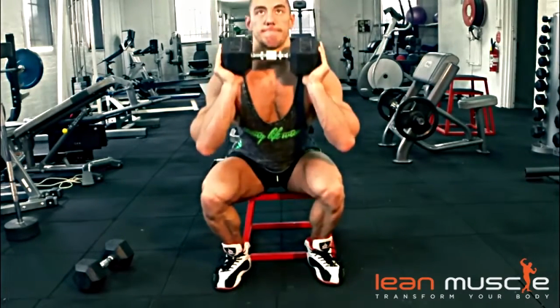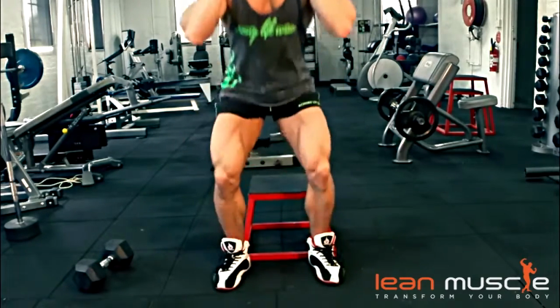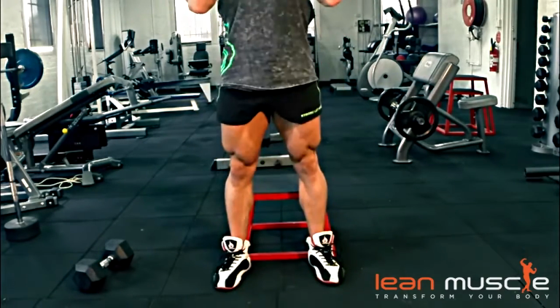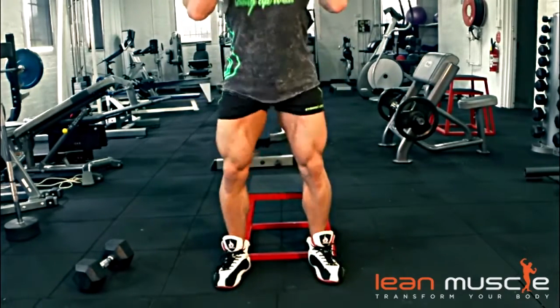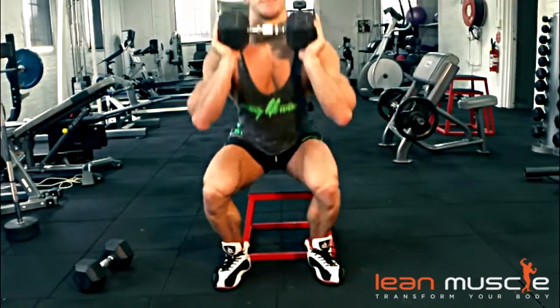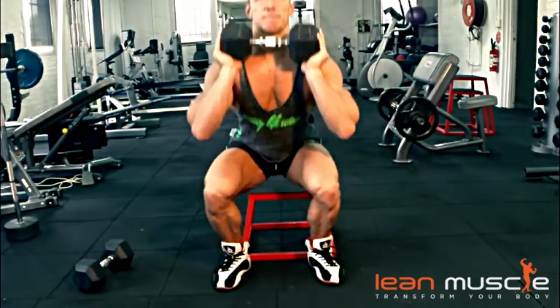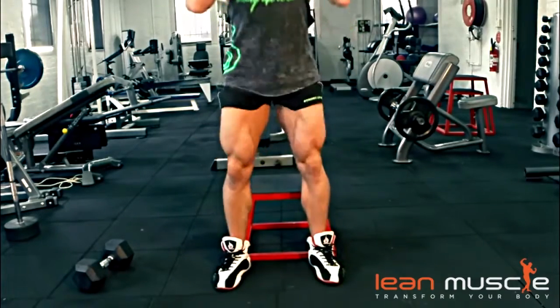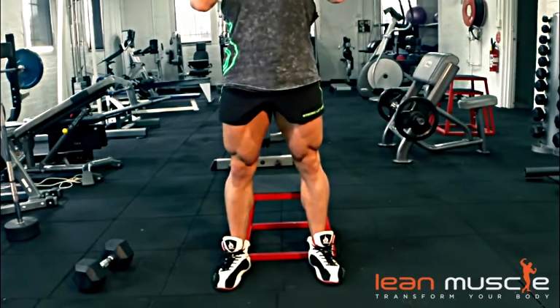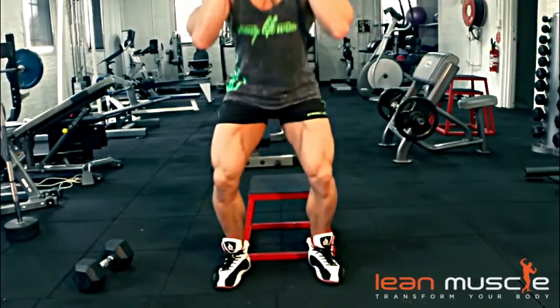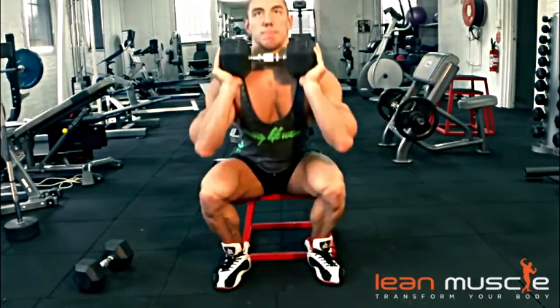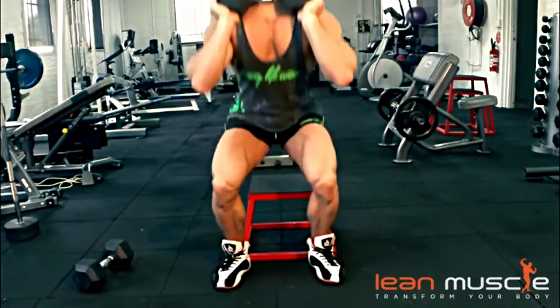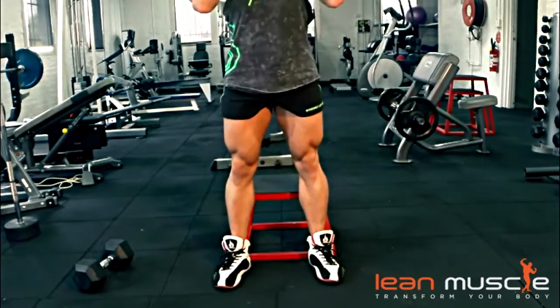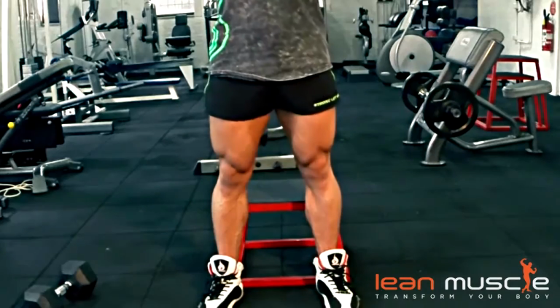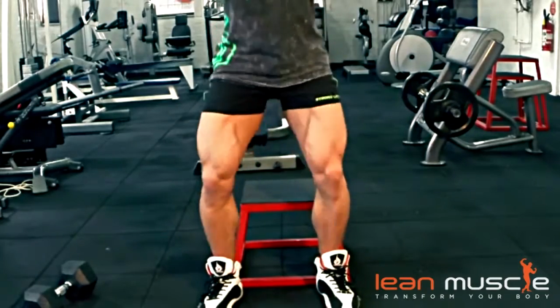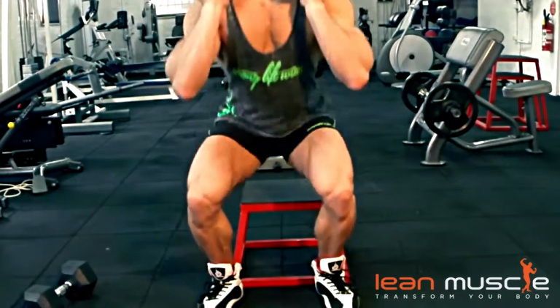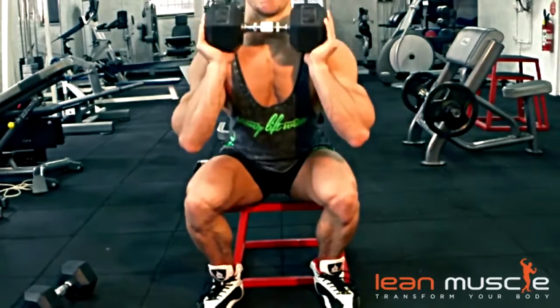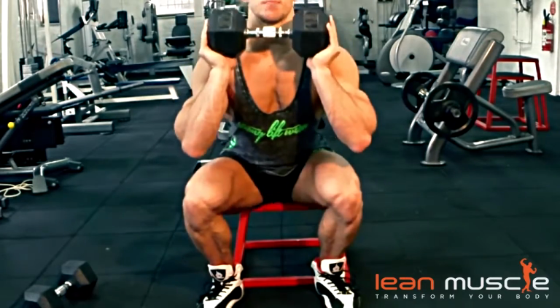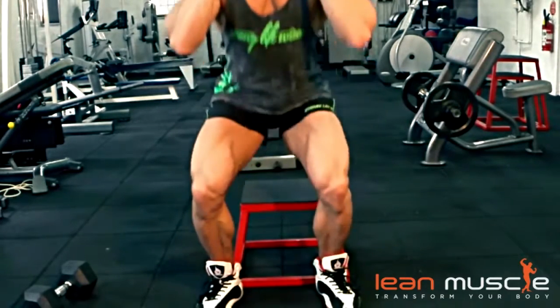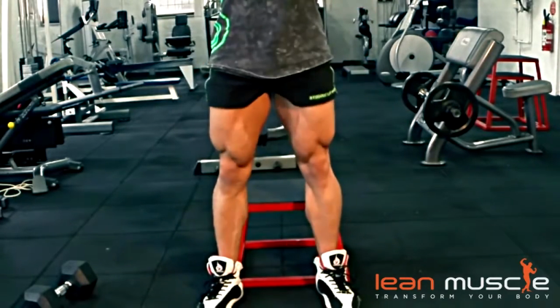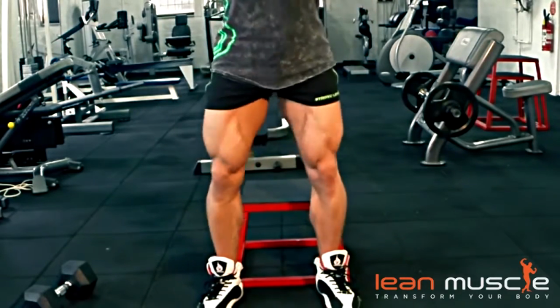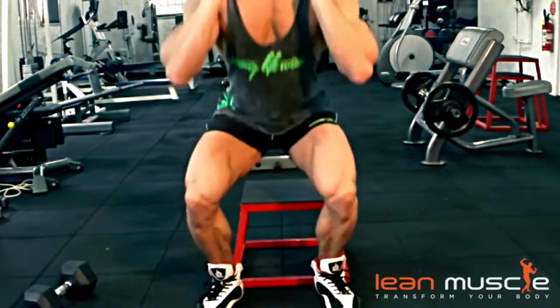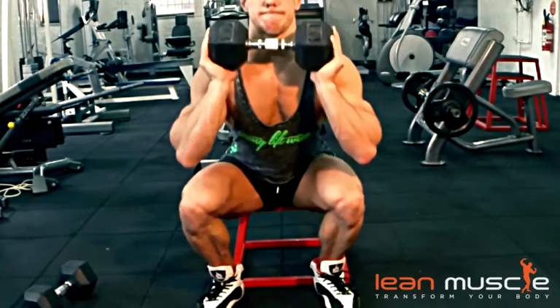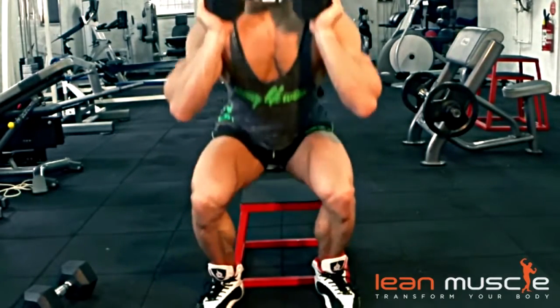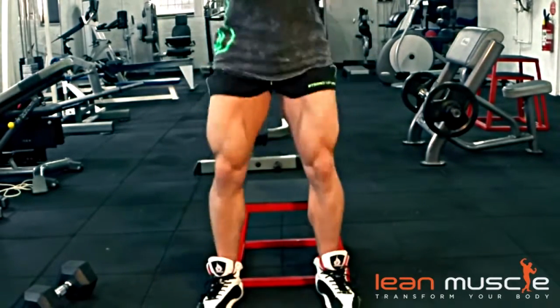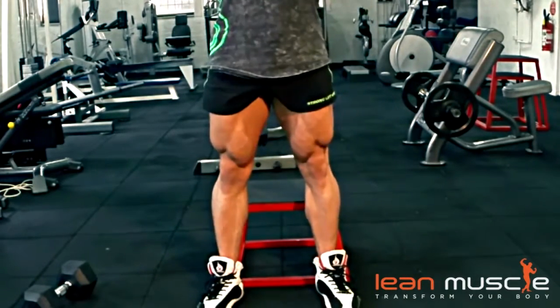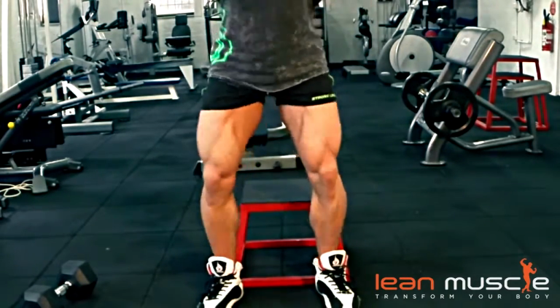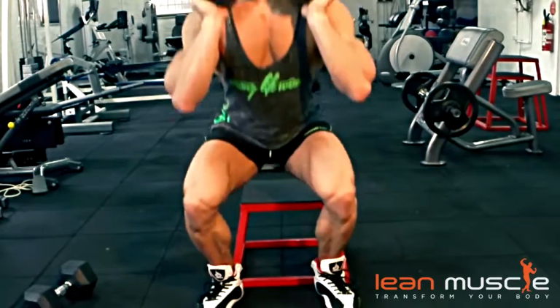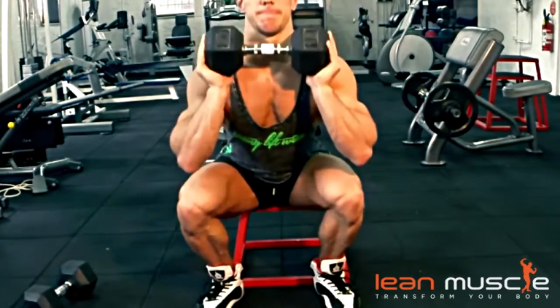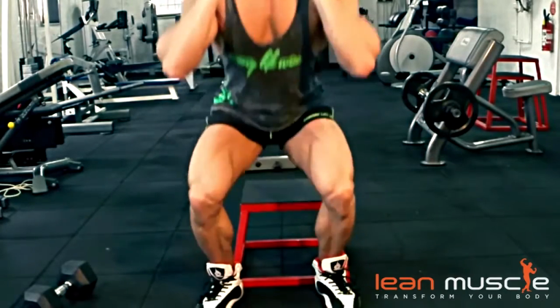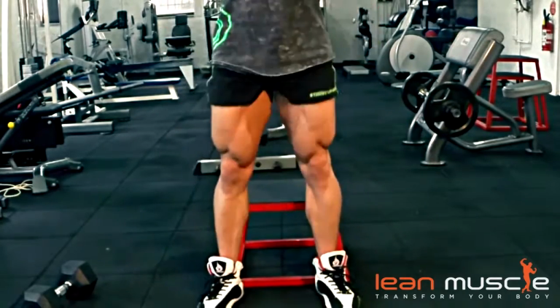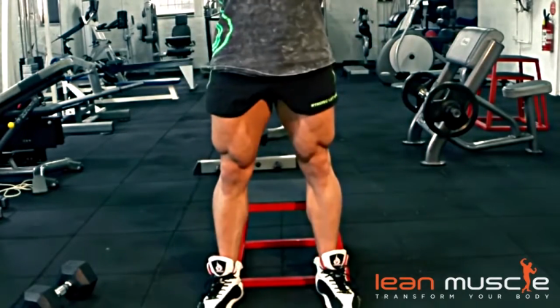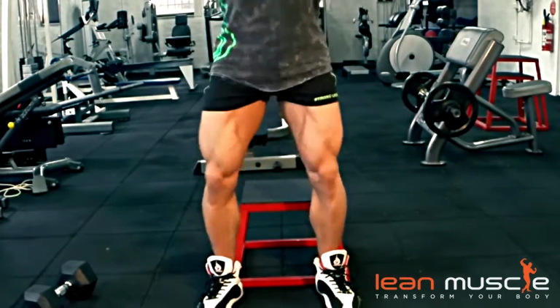Notice how Eddie's using a small stool — he's actually just touching his butt on the stool and pressing up, going a little bit quicker so he can really get a real workout through the front of his legs, his hamstrings, and his glutes as well.